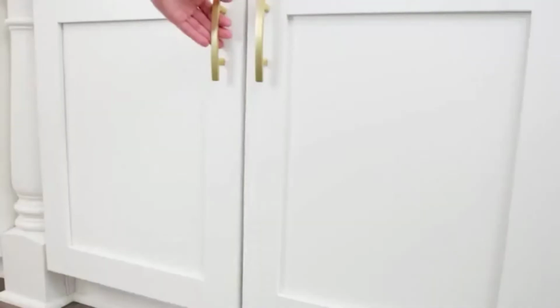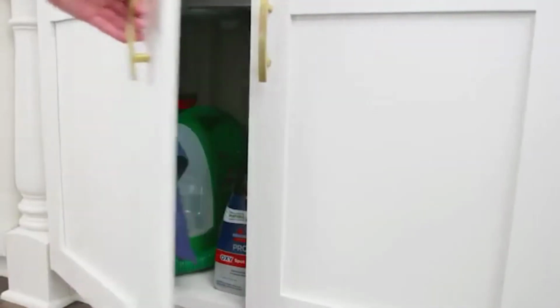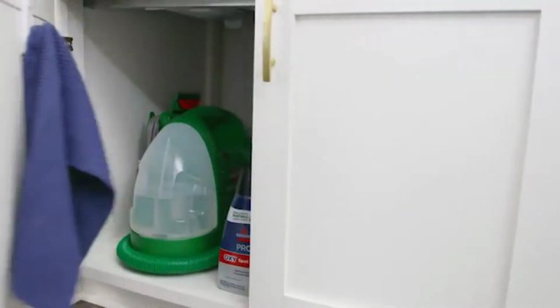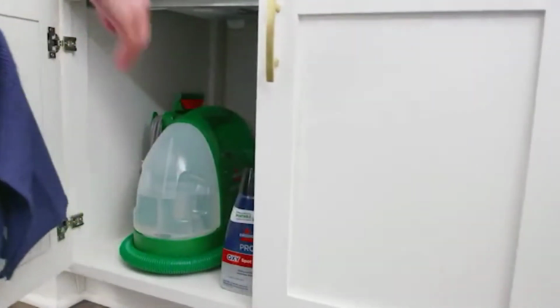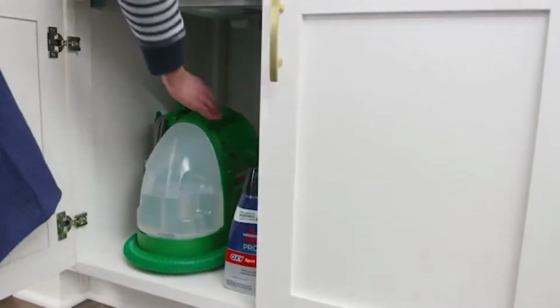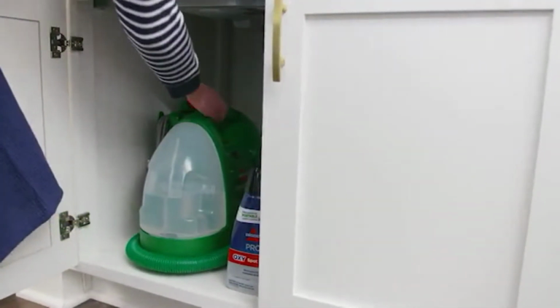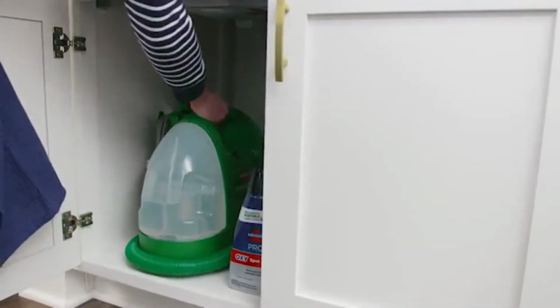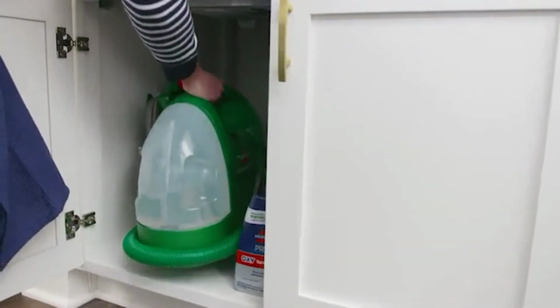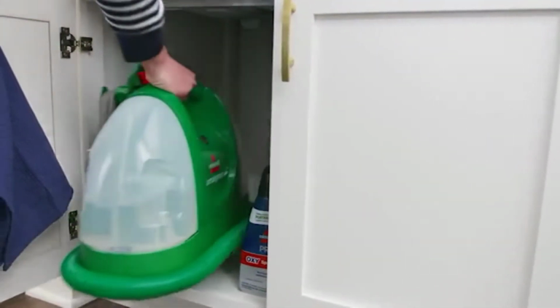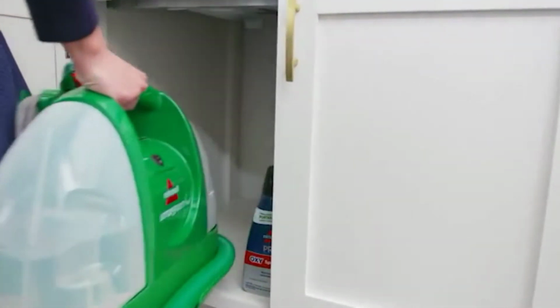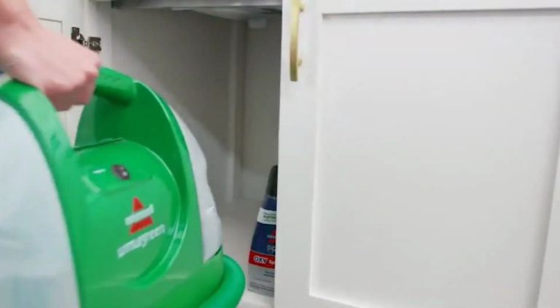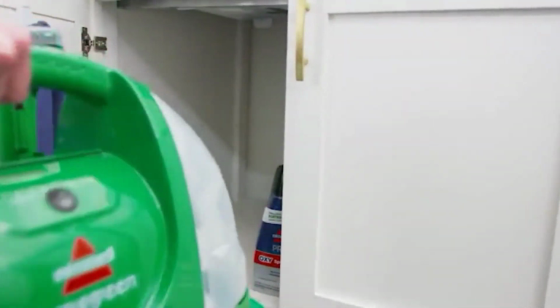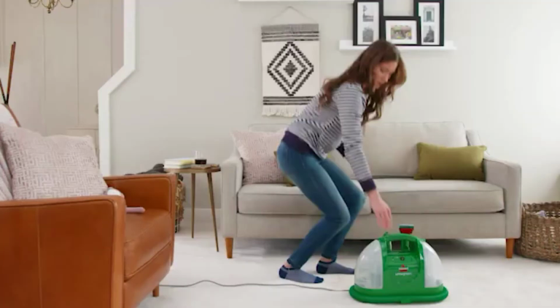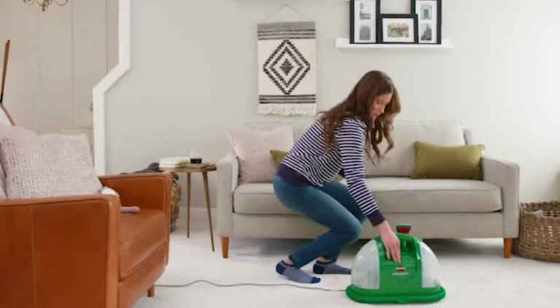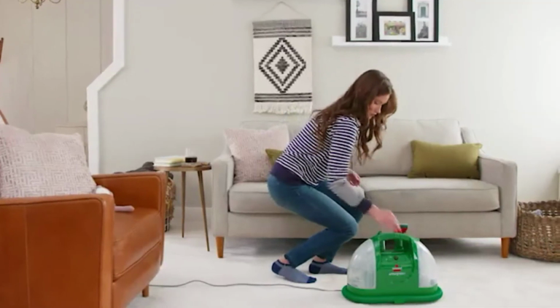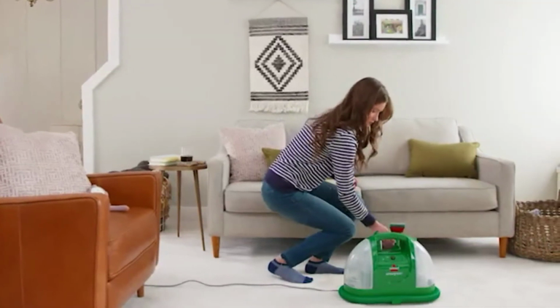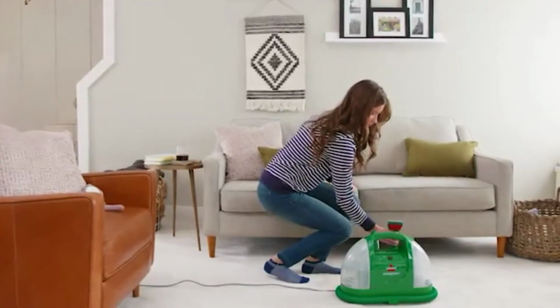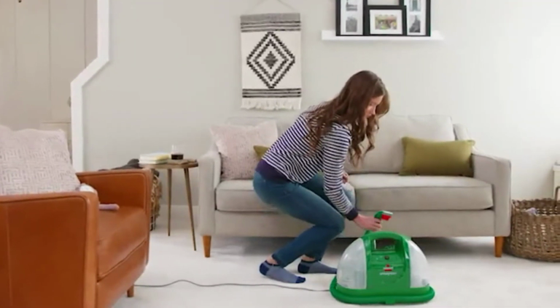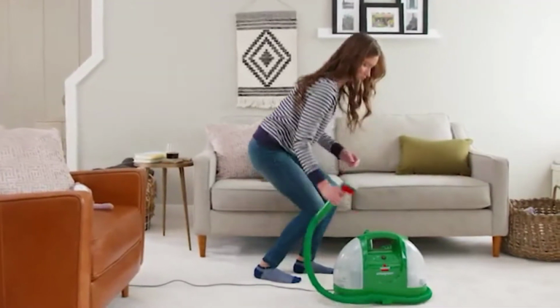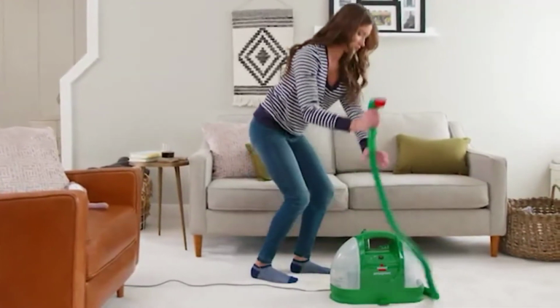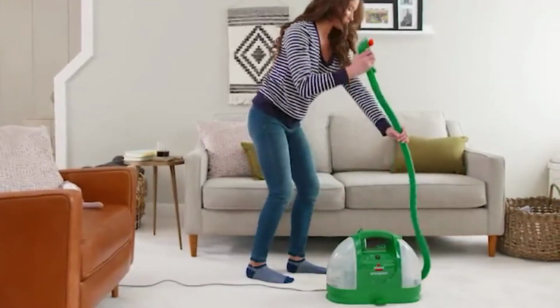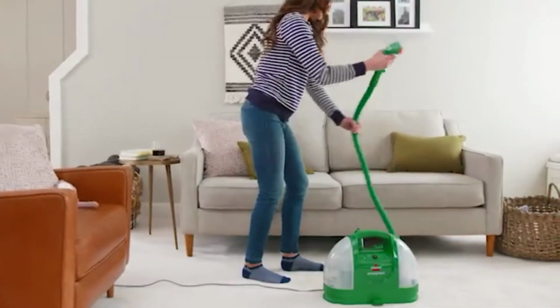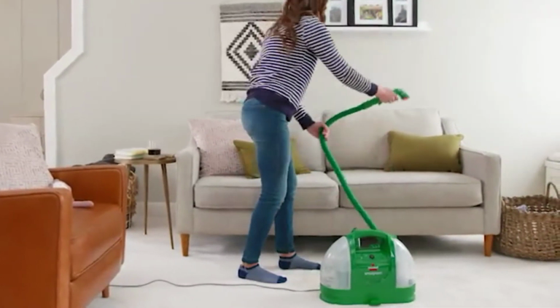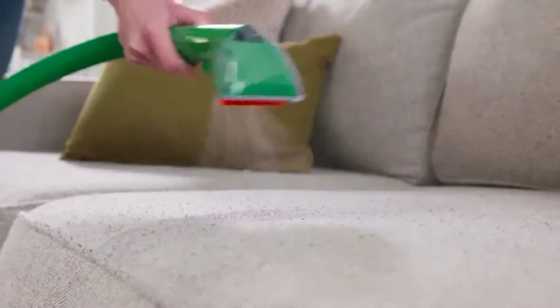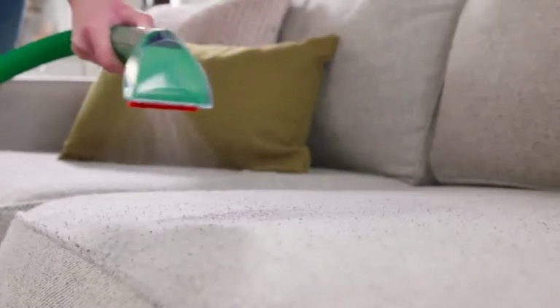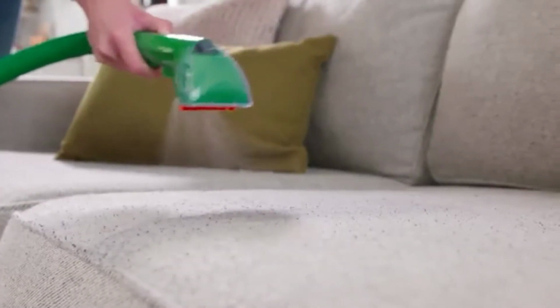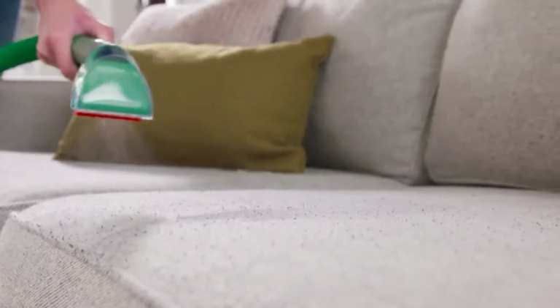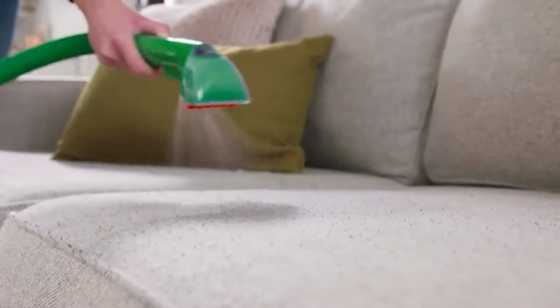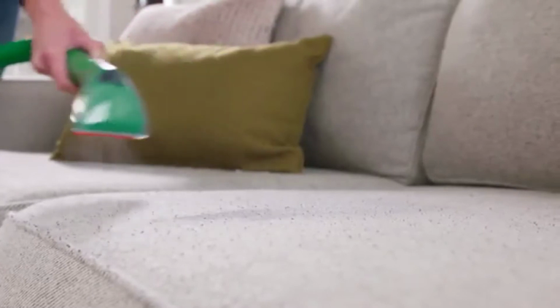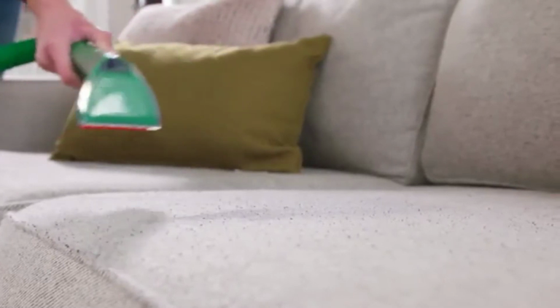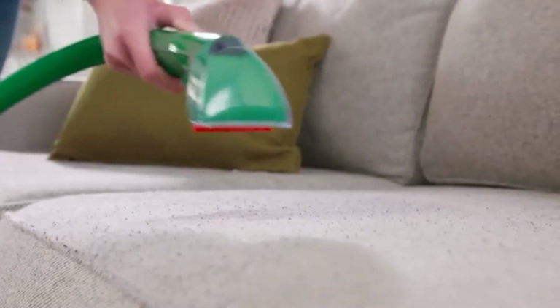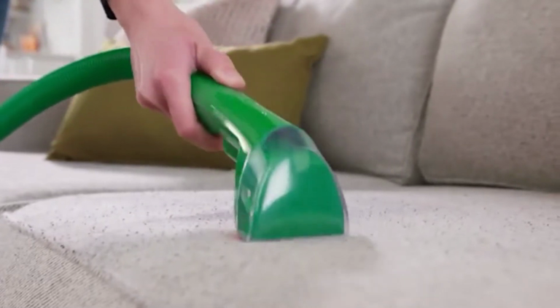Little Green has a compact design, so it stores easily in small places. Plus, it can be stored when it's filled with water and Bissell formula, so it's ready to use on large and small messes.